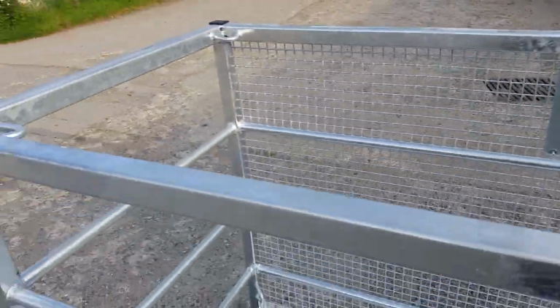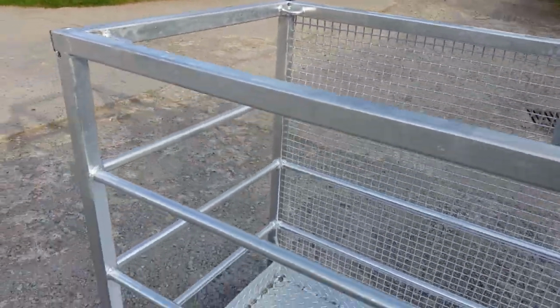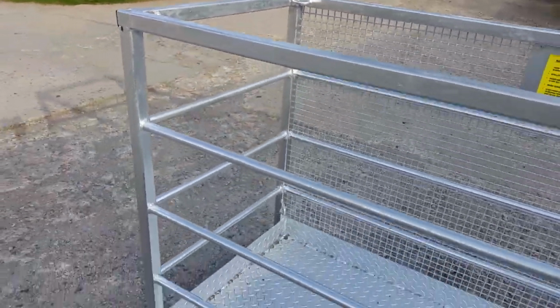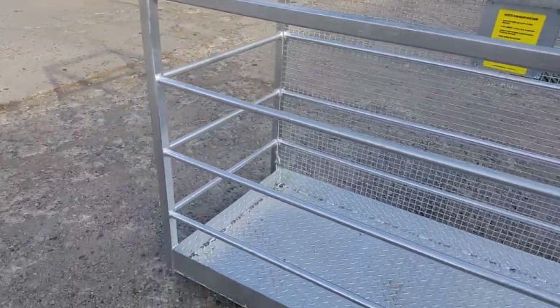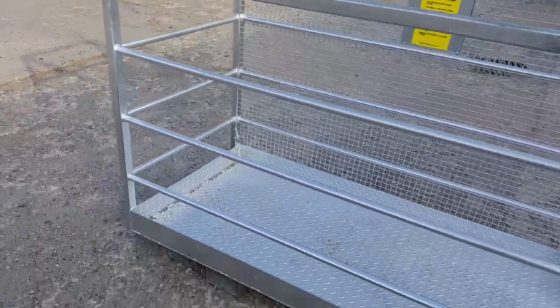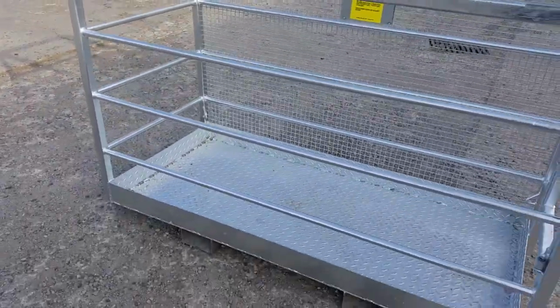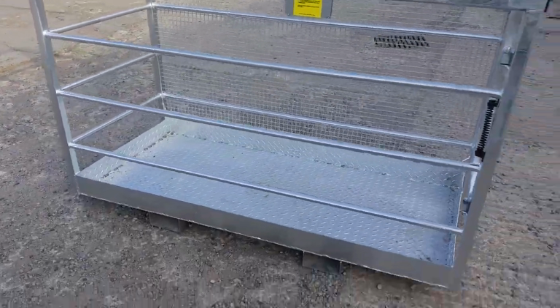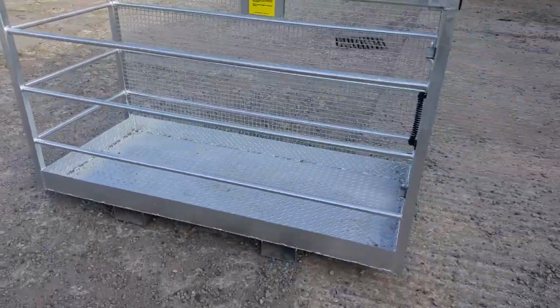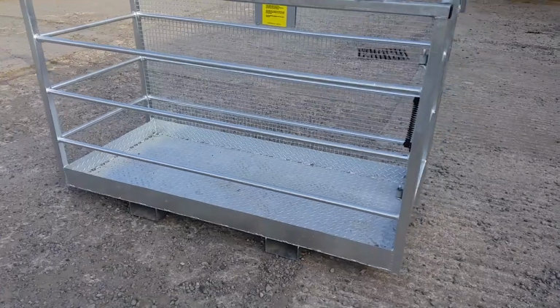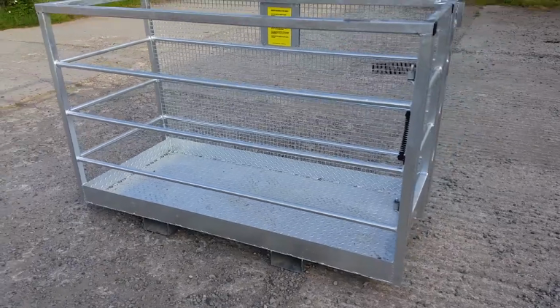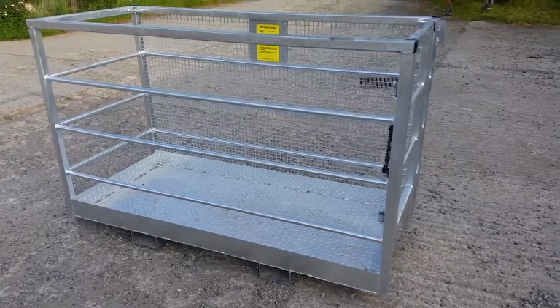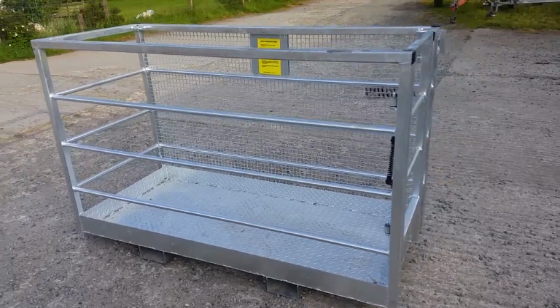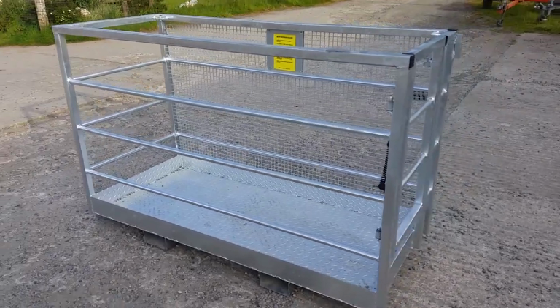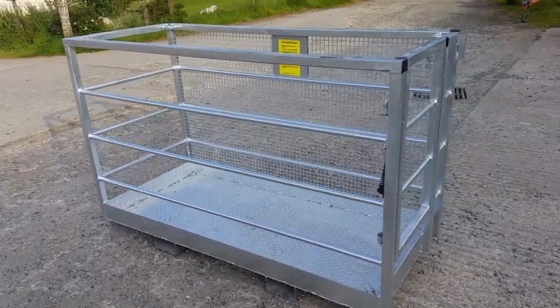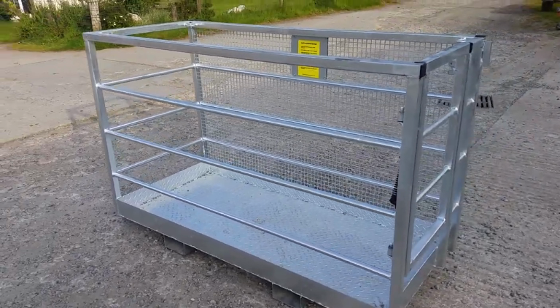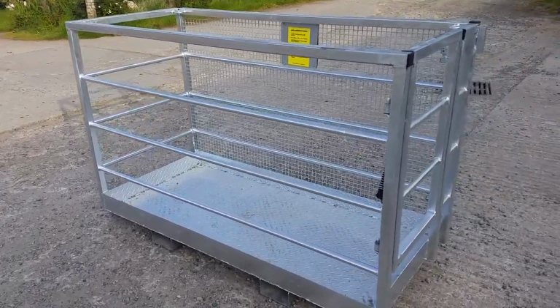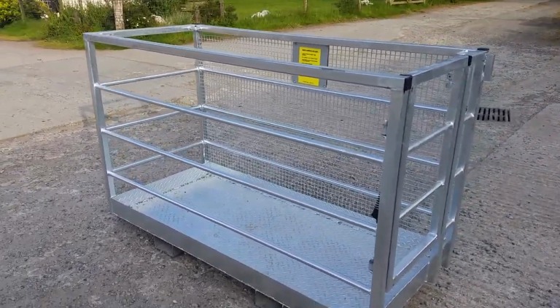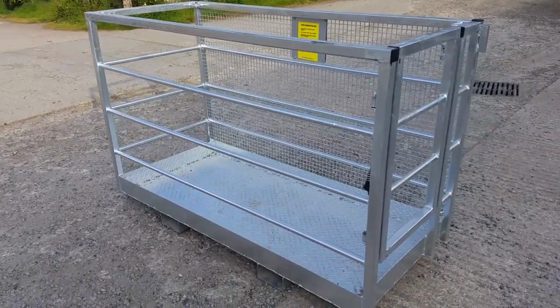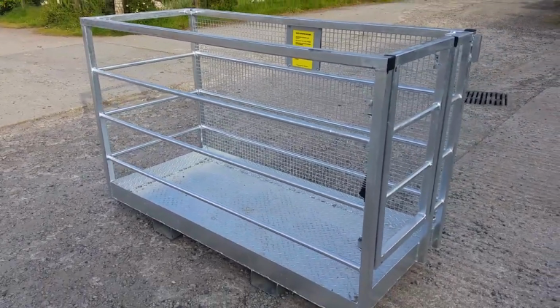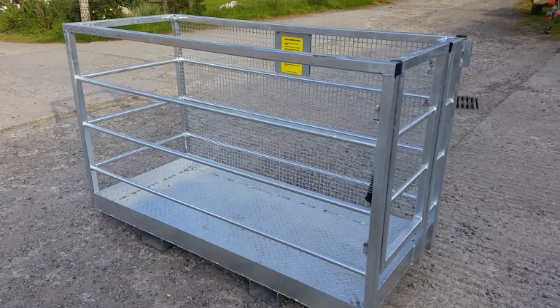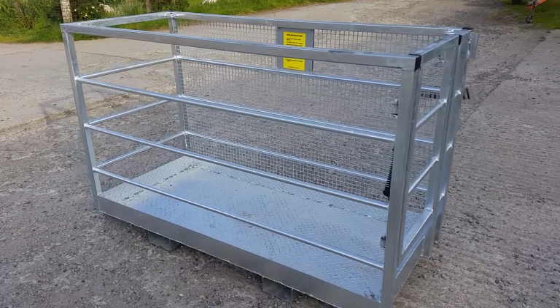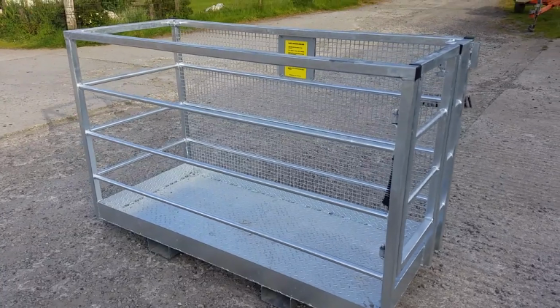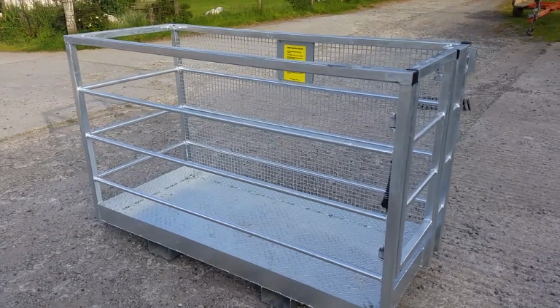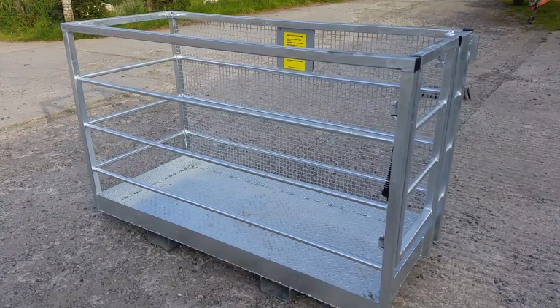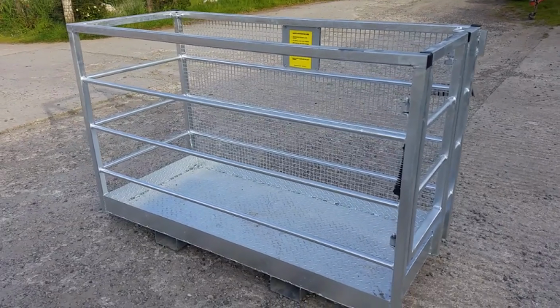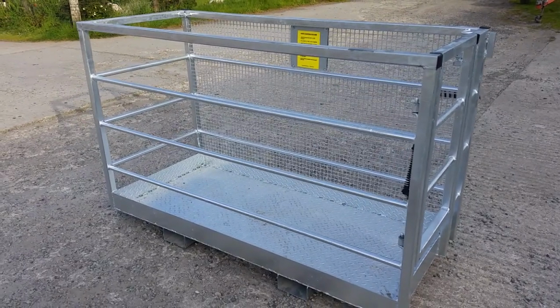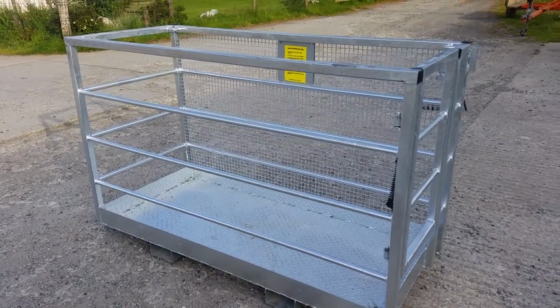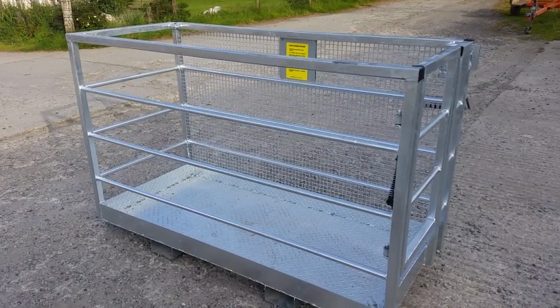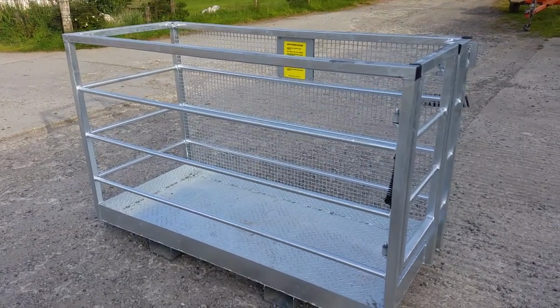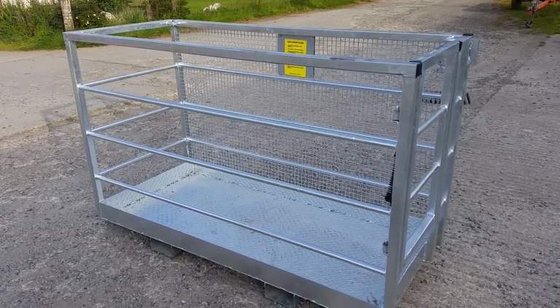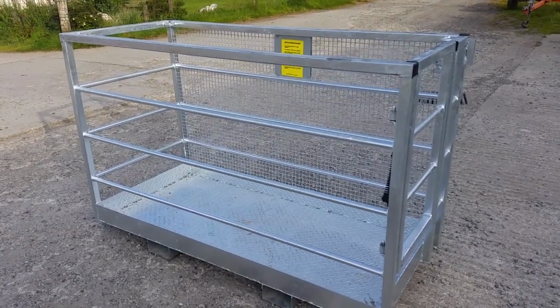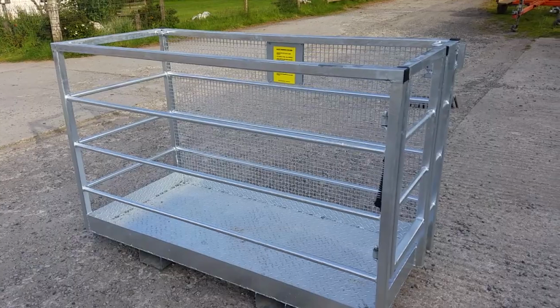A very nice piece of equipment, available to order from e-trailers.co.uk, or you can call us on UK number 01566 880228.